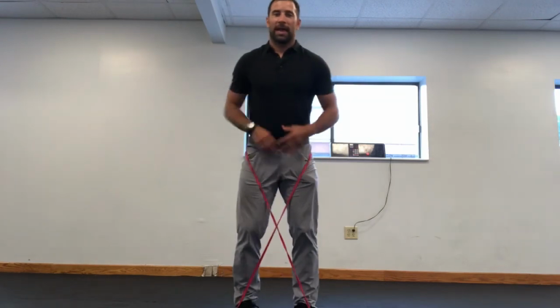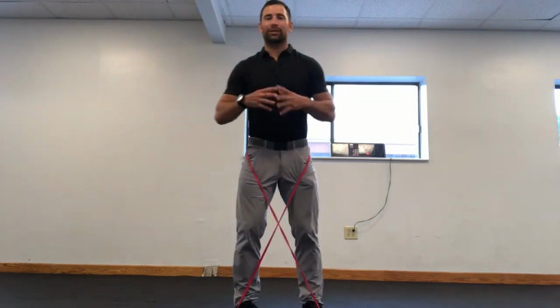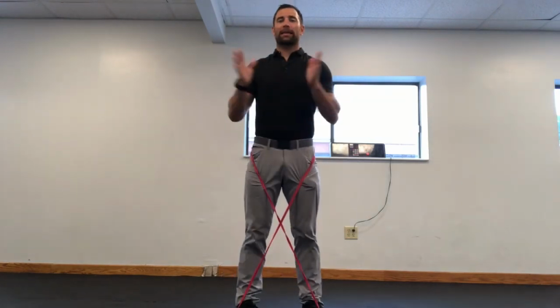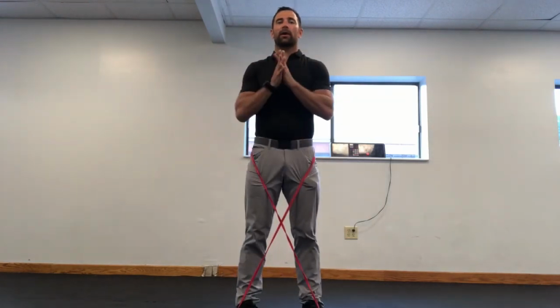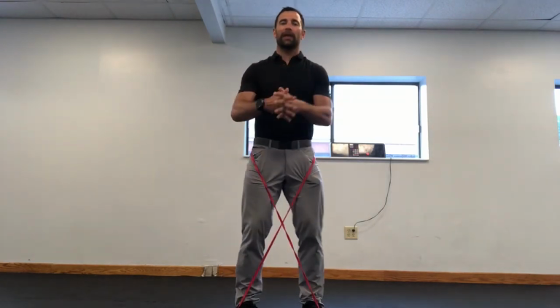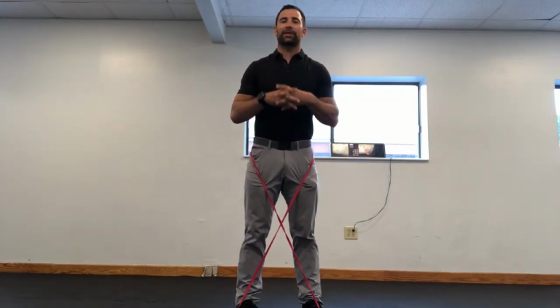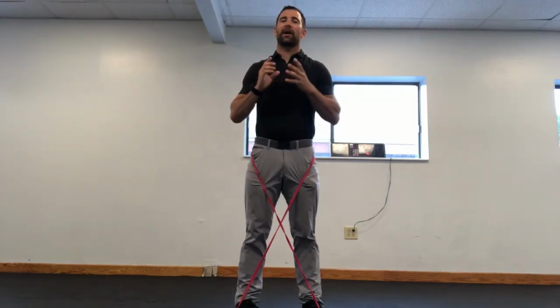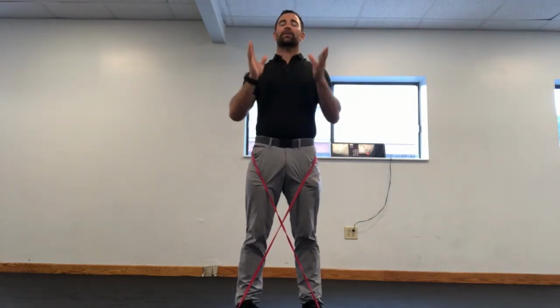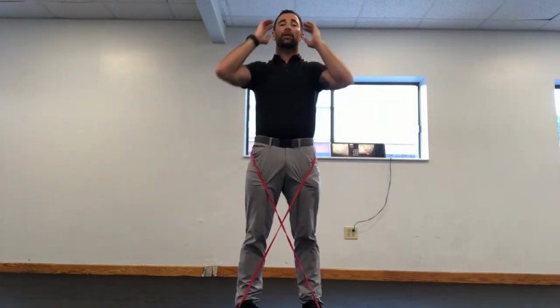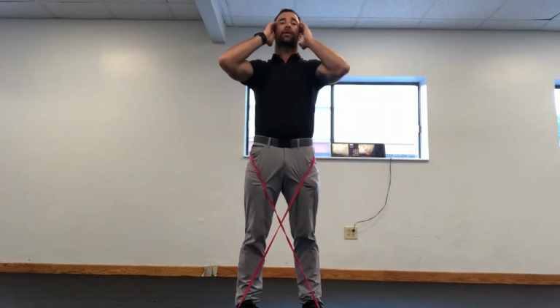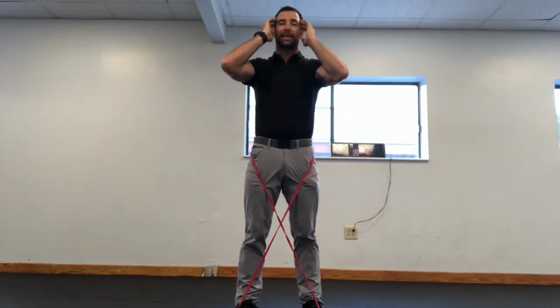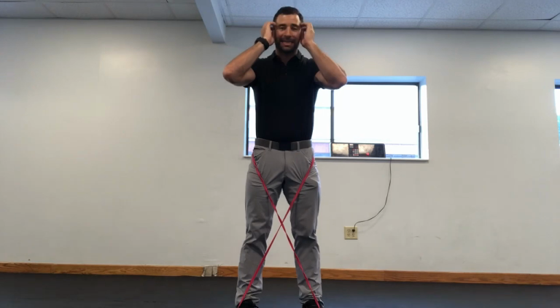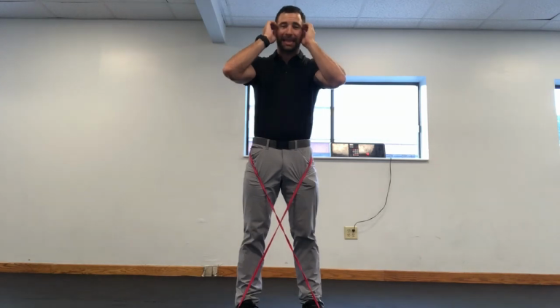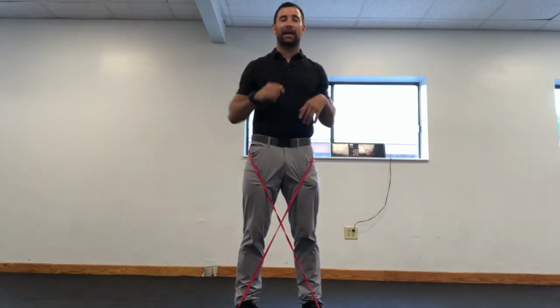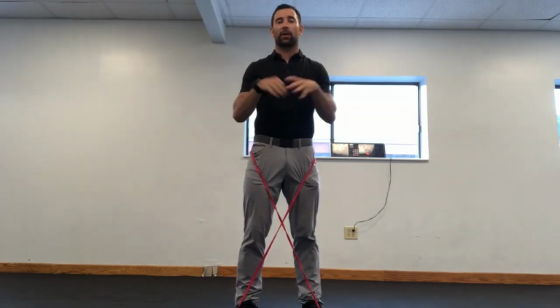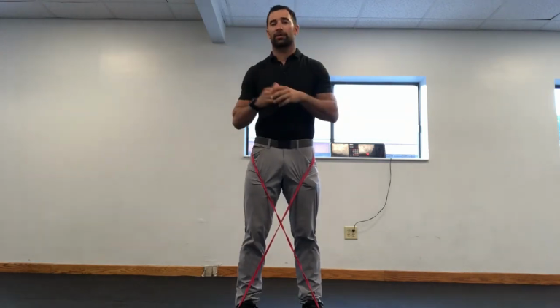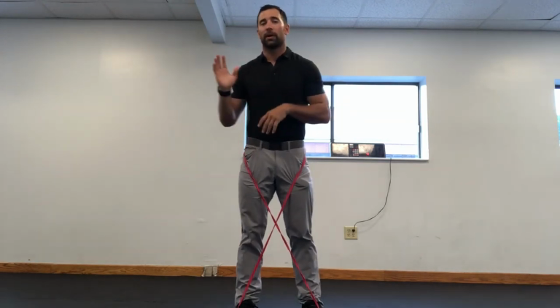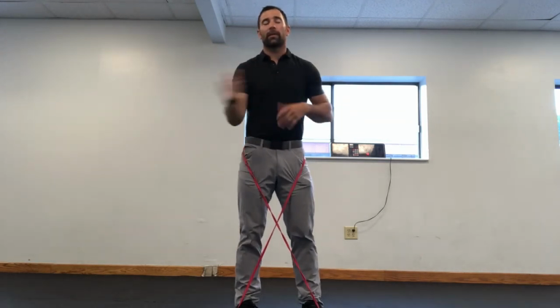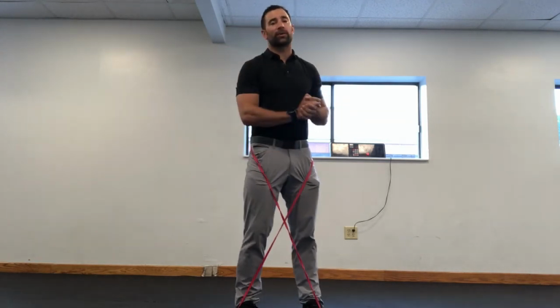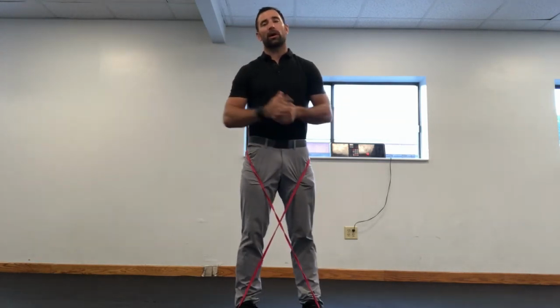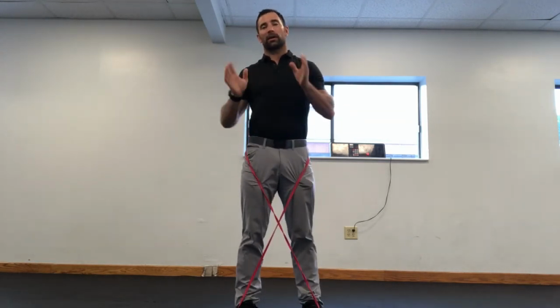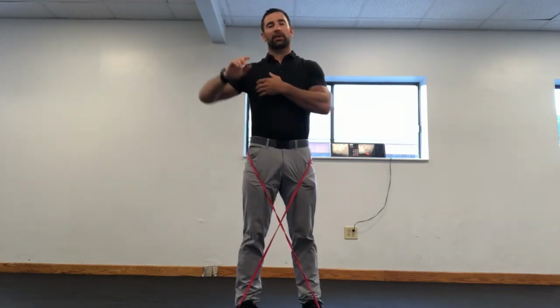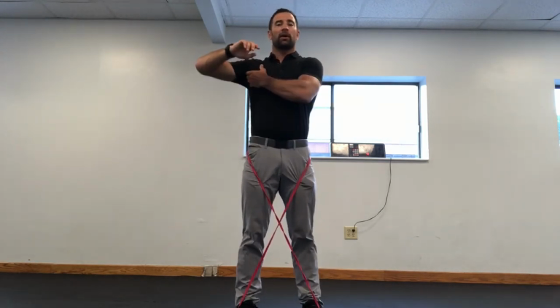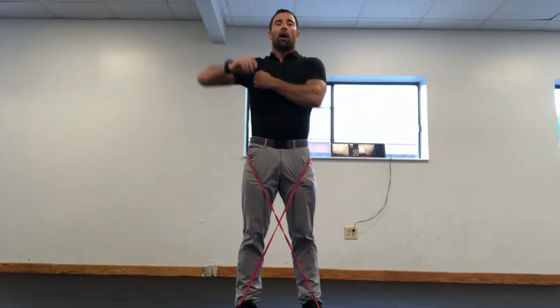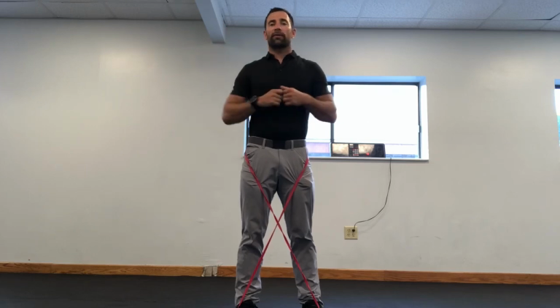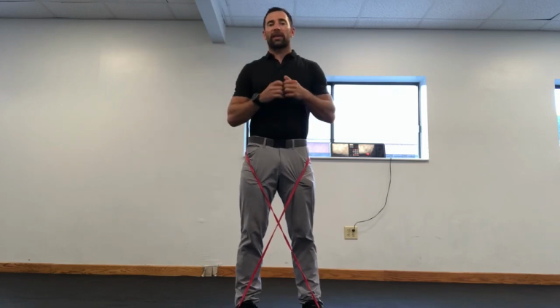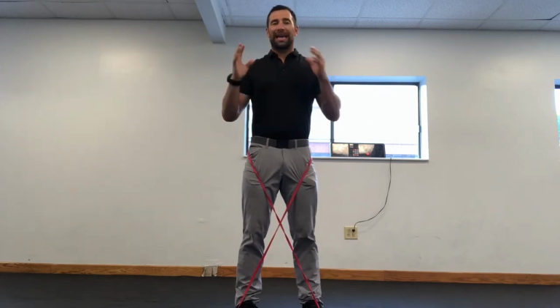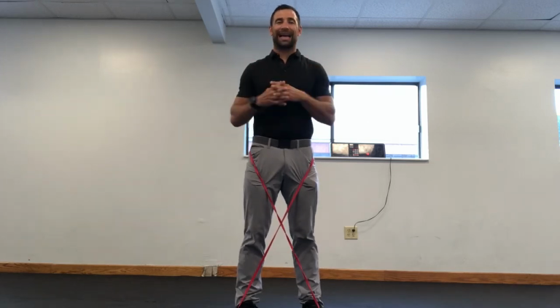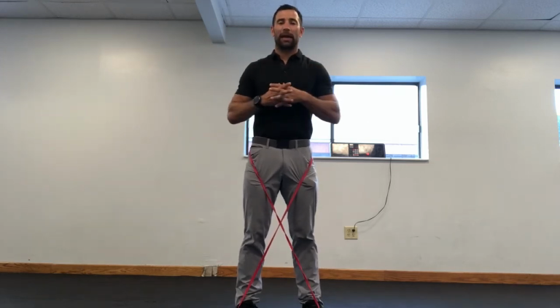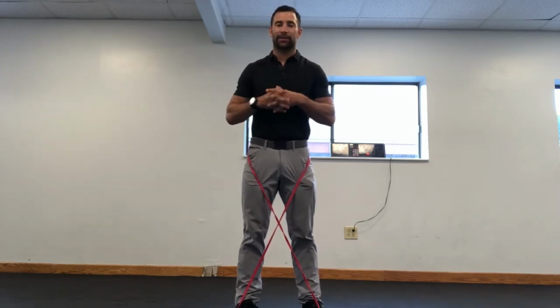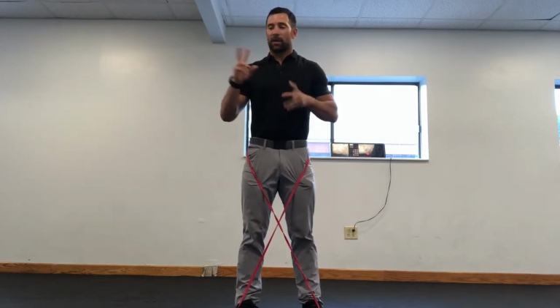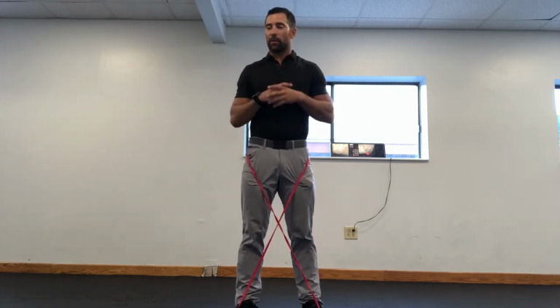Hey guys, welcome back to the WOD DOC Project 365, episode 1496. If you follow along on YouTube, jump on over to thewoddoc.com — check out all of our full length videos, that's where we house them.